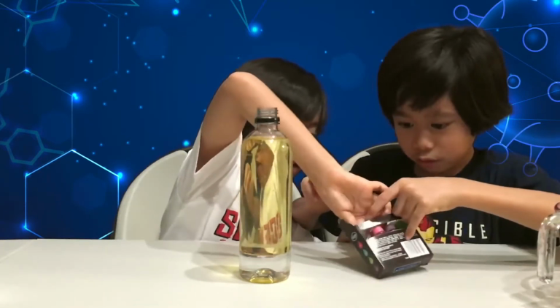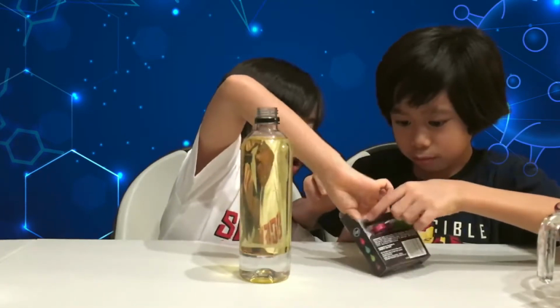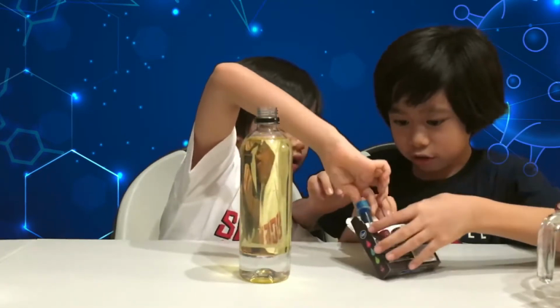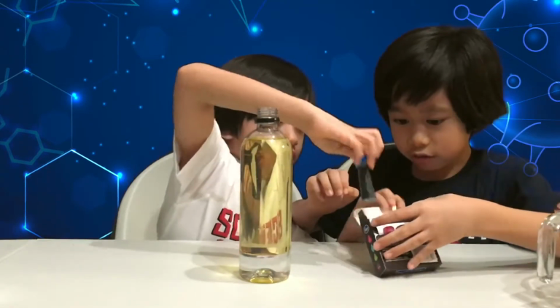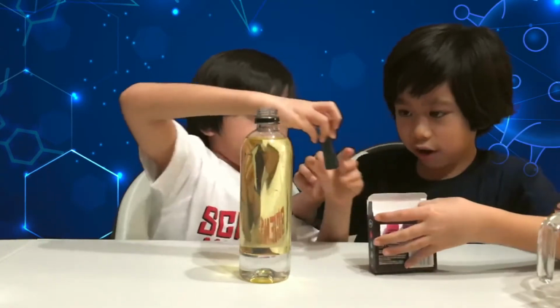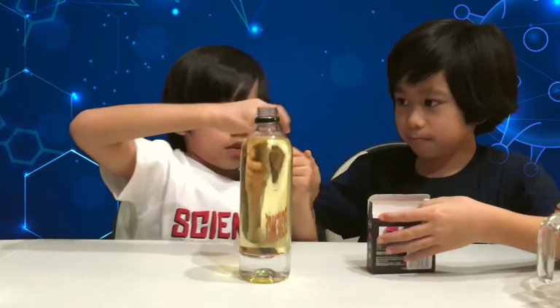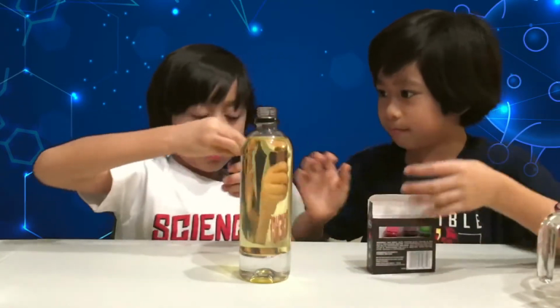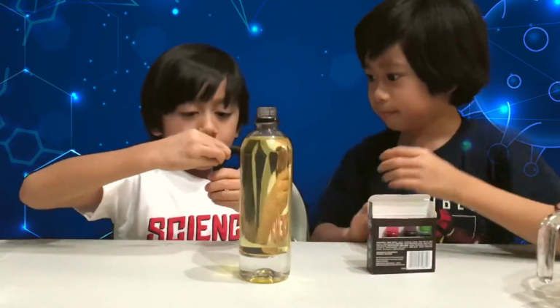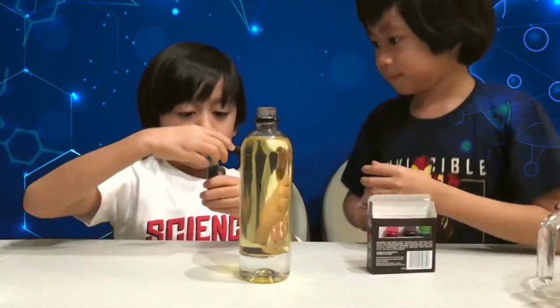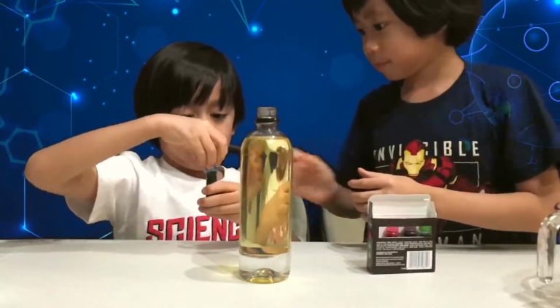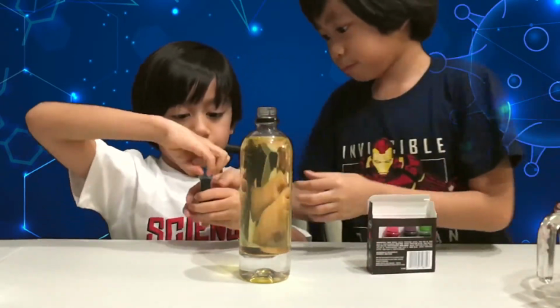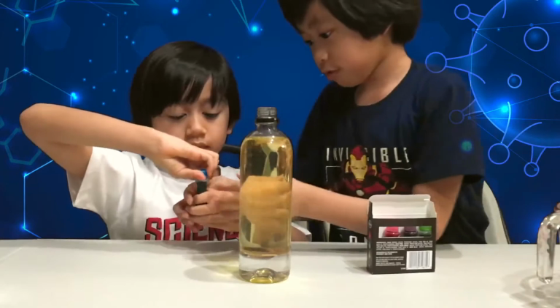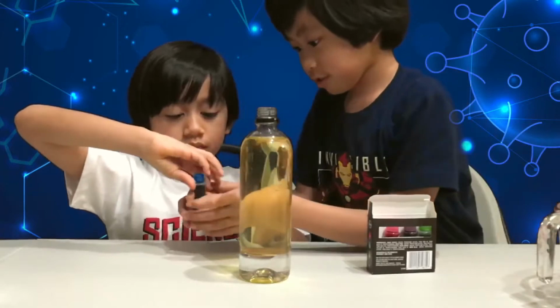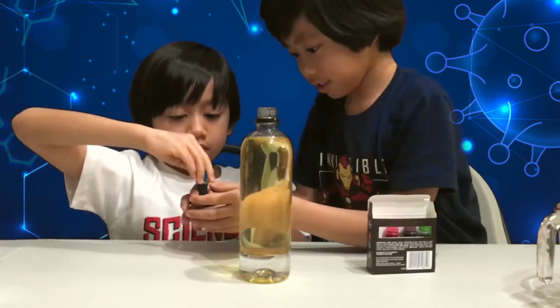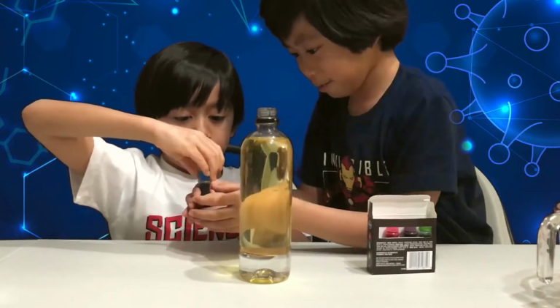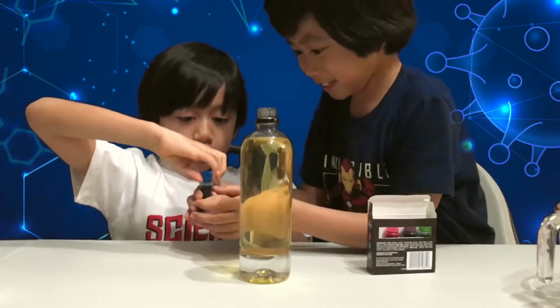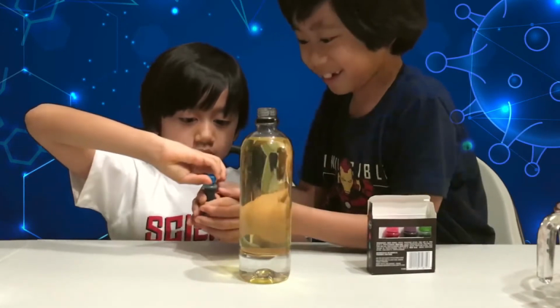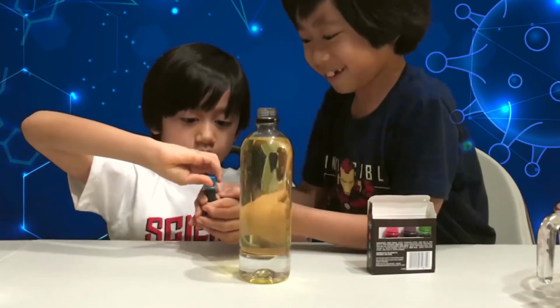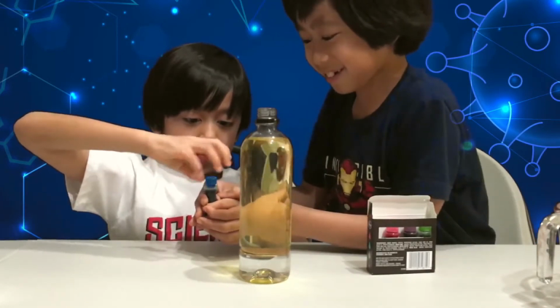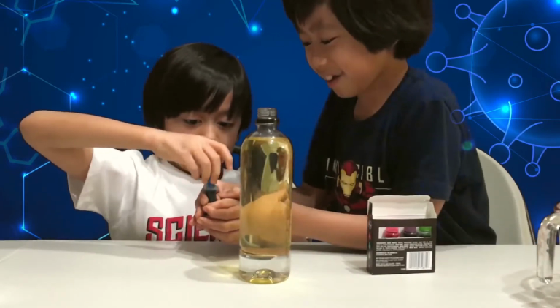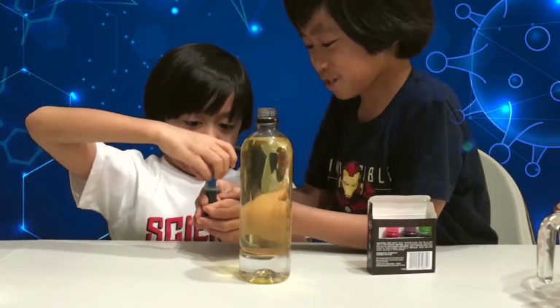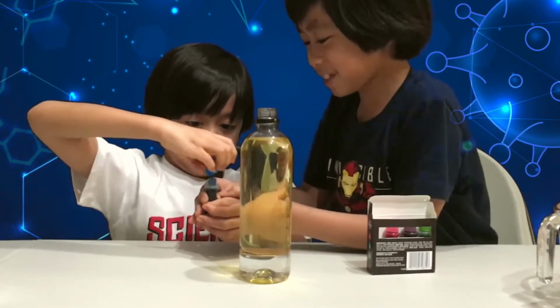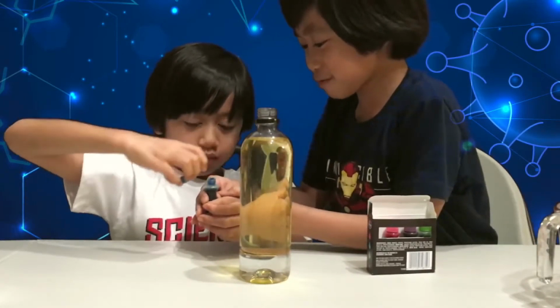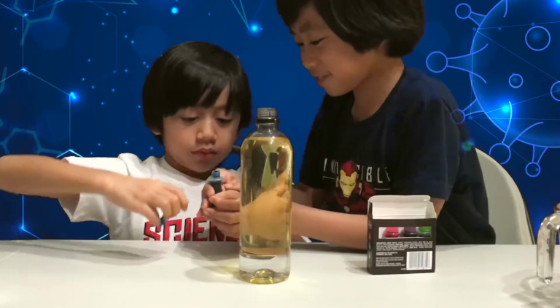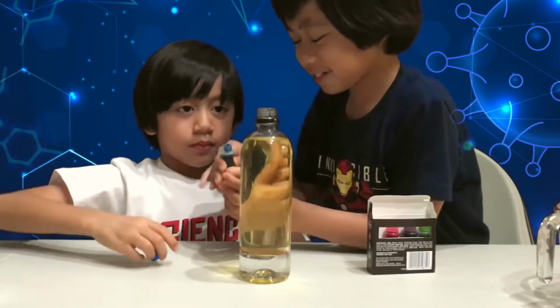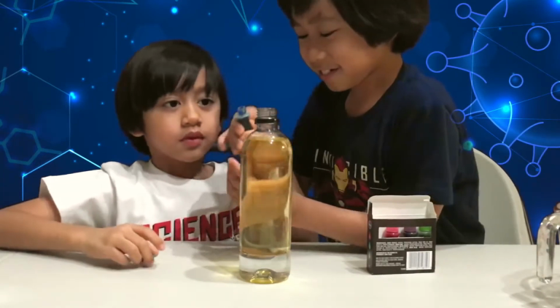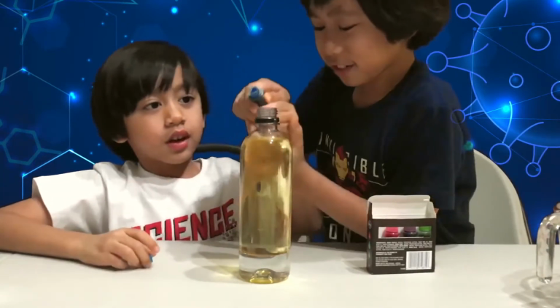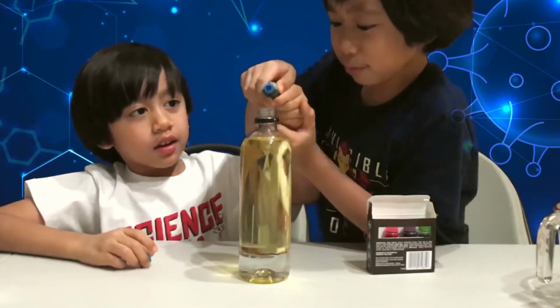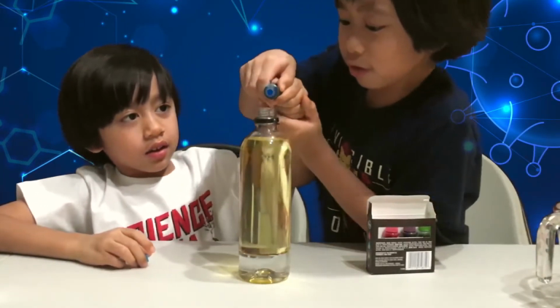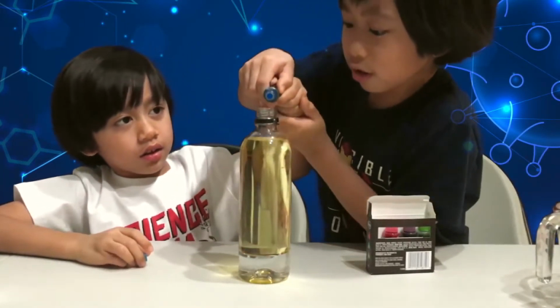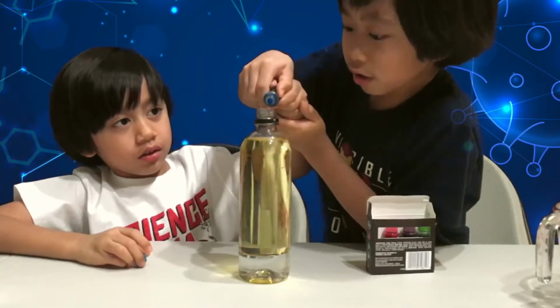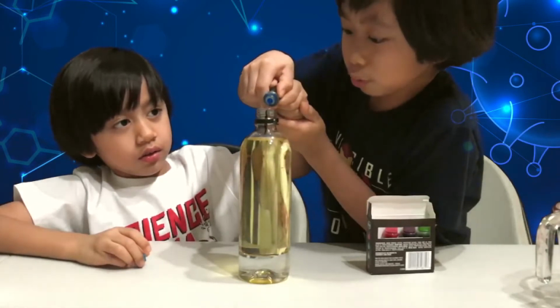Do you want to pour it or should I? I want to do it. I'll squeeze — one, two, three, four, five, six, seven, eight. That's eight drops!